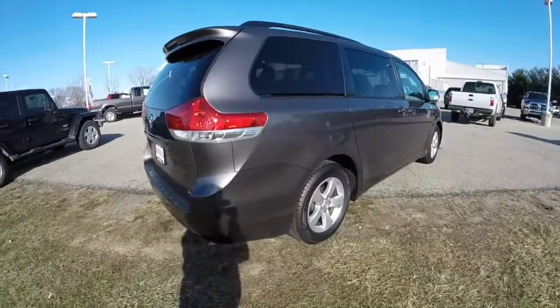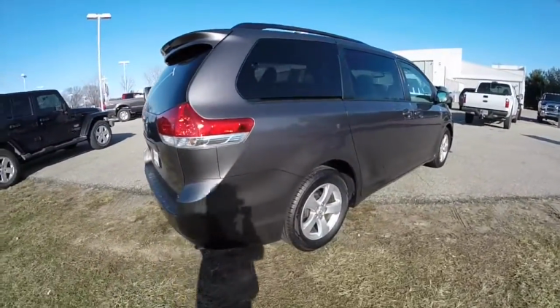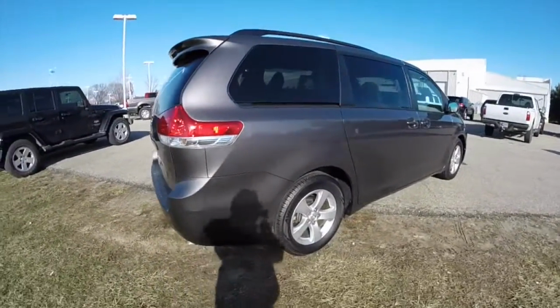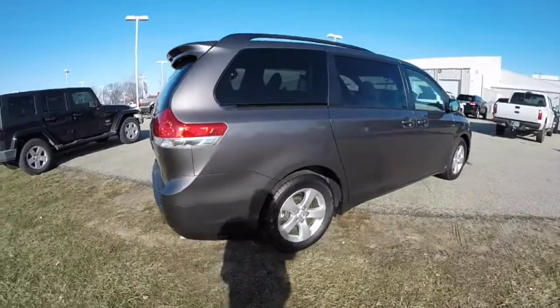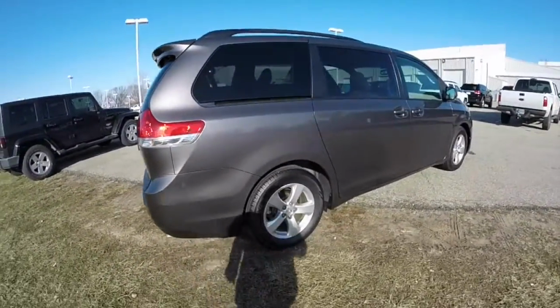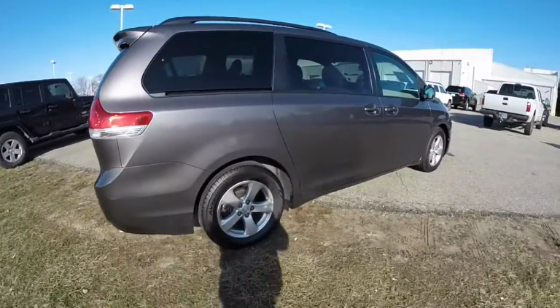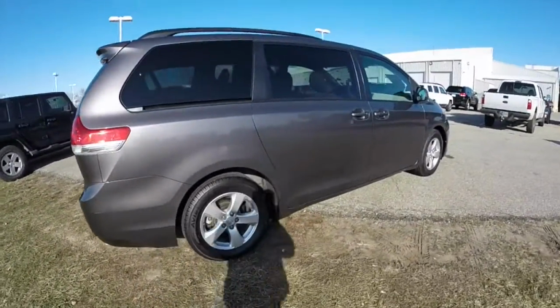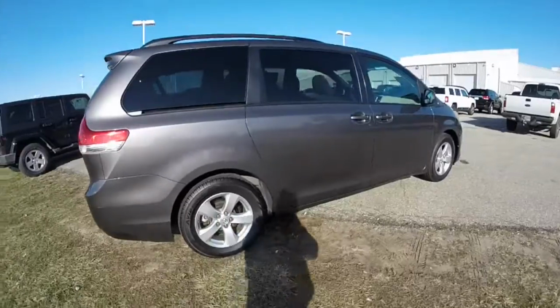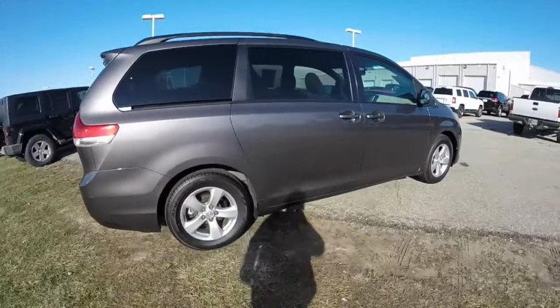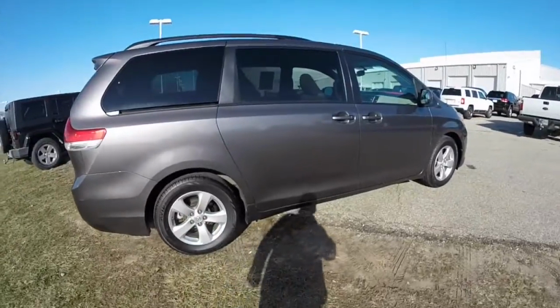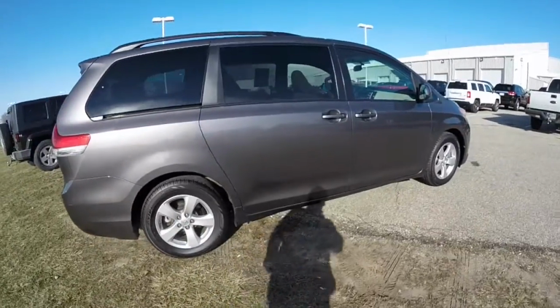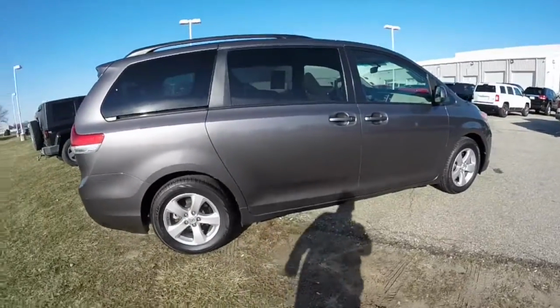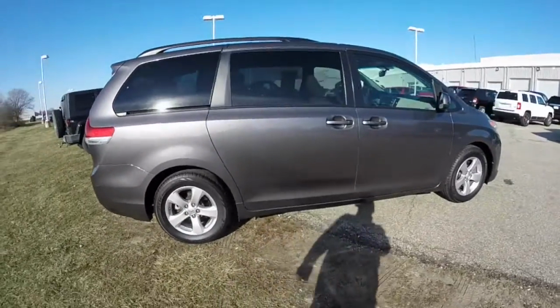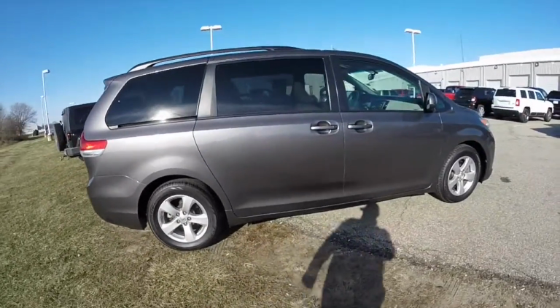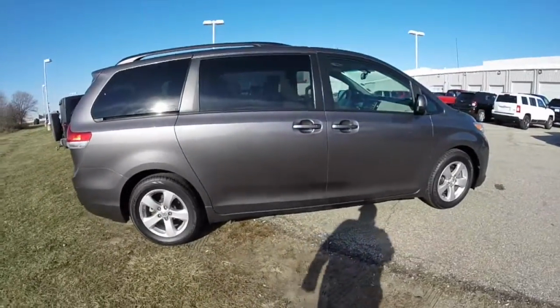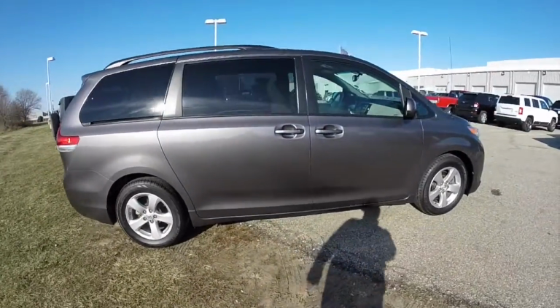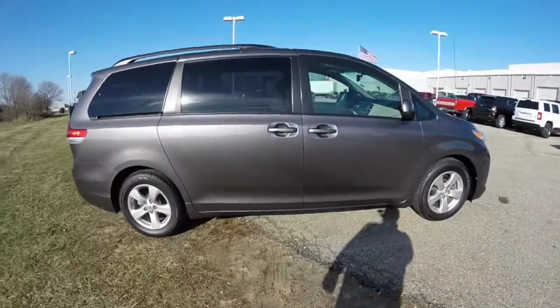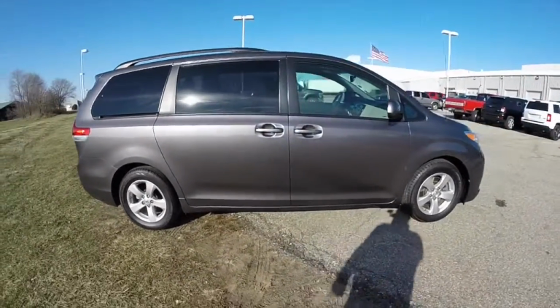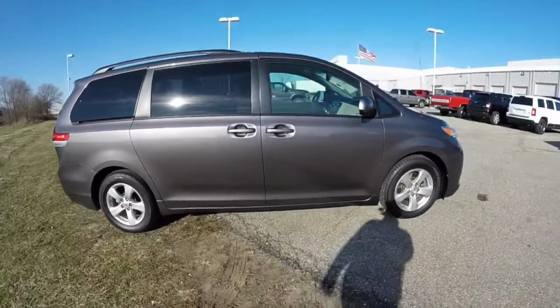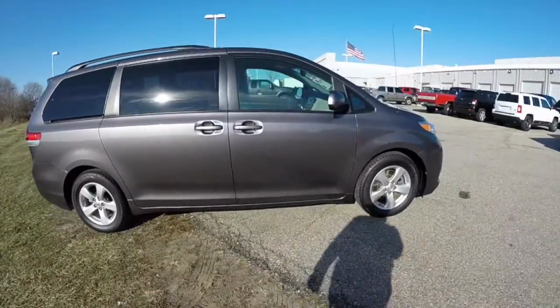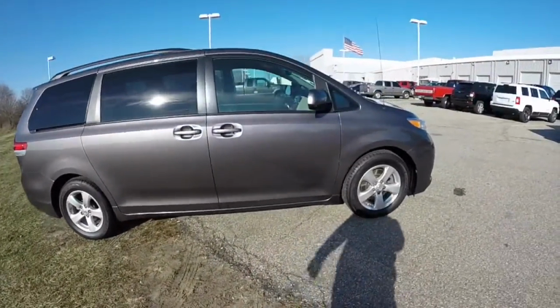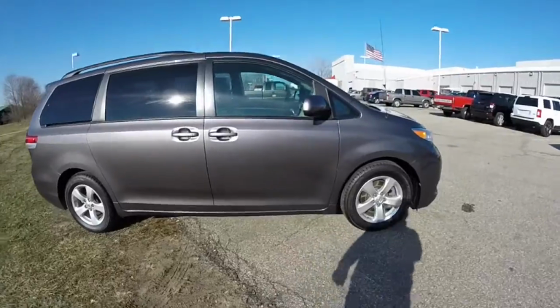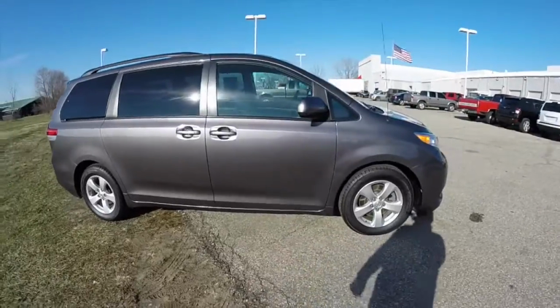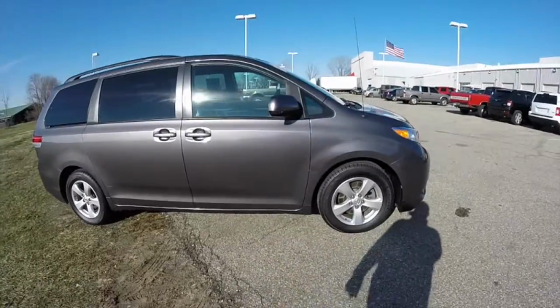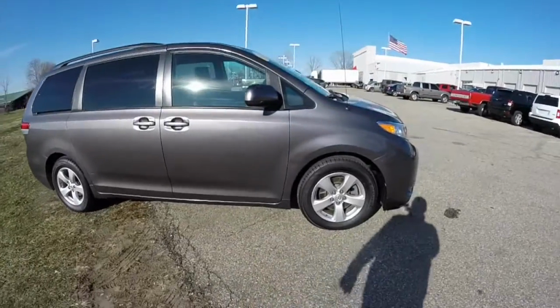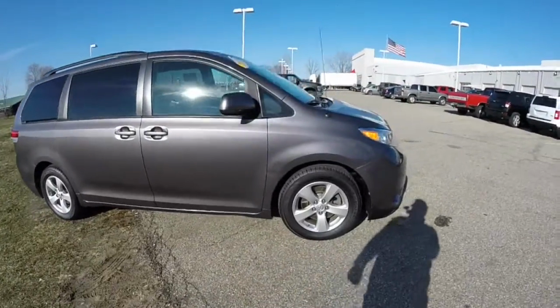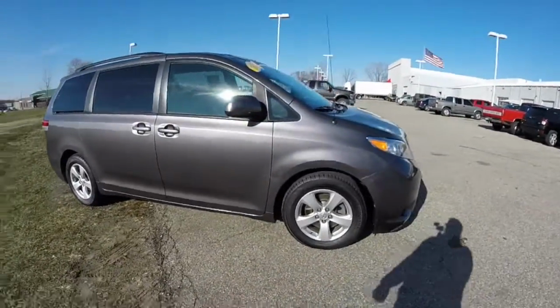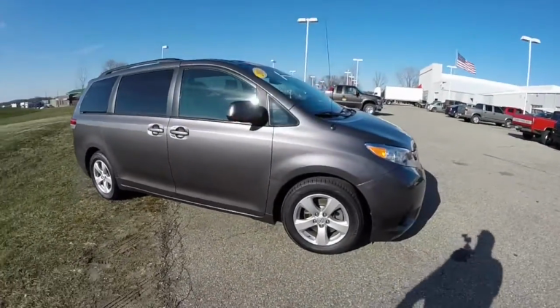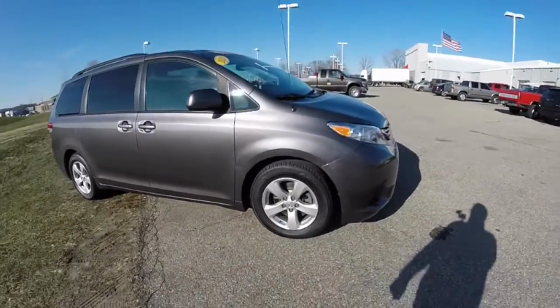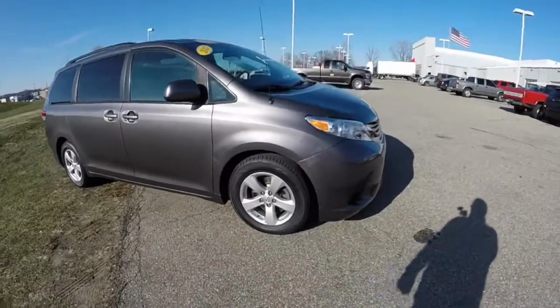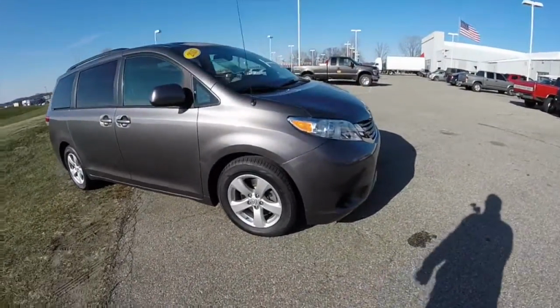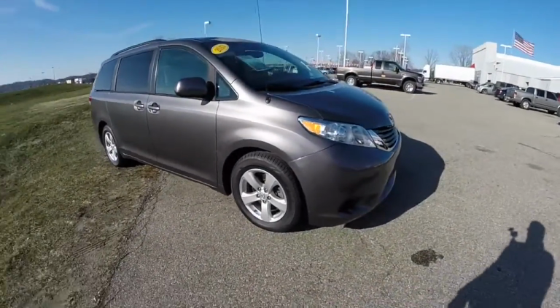The vehicle does have power sliding doors. It also has second and third row sunshades, keyless remote entry, and projector beam headlamps.